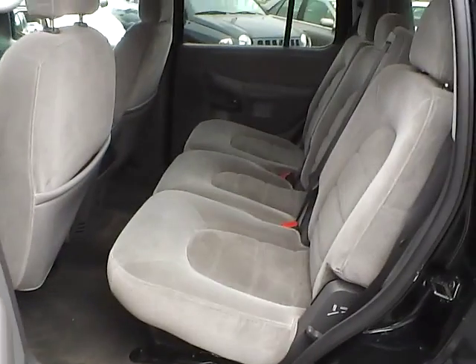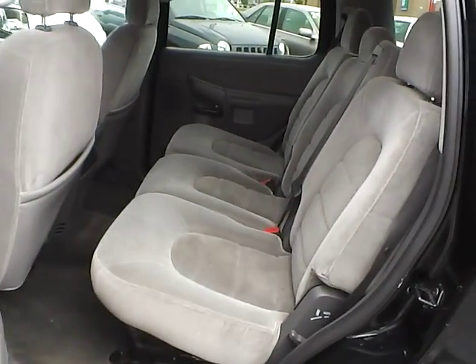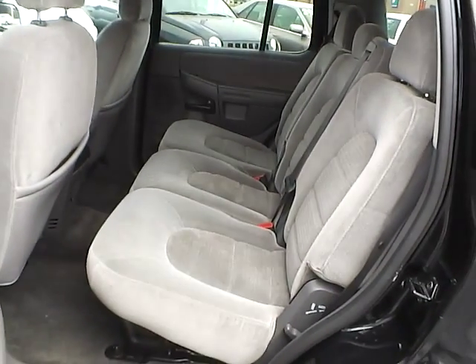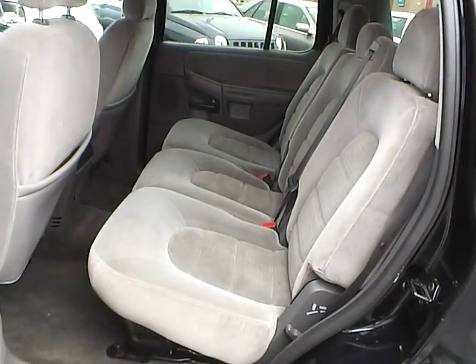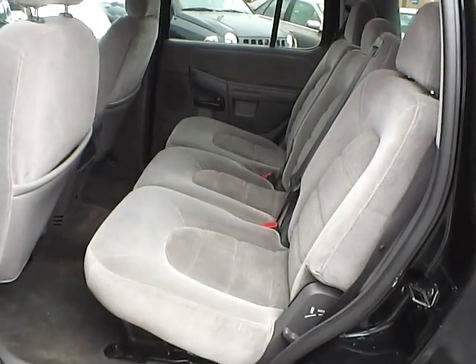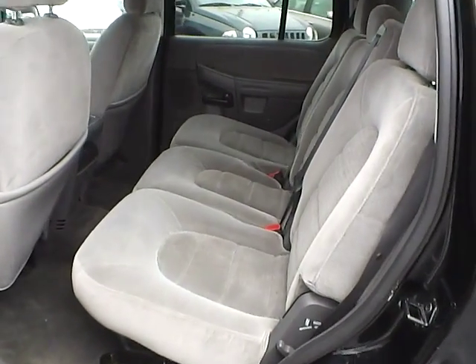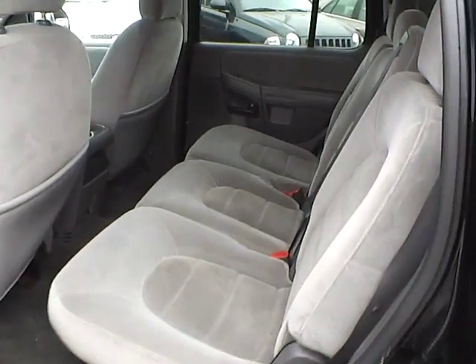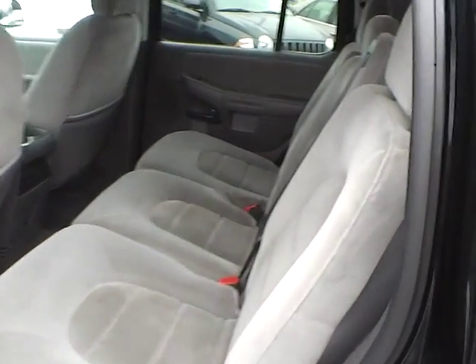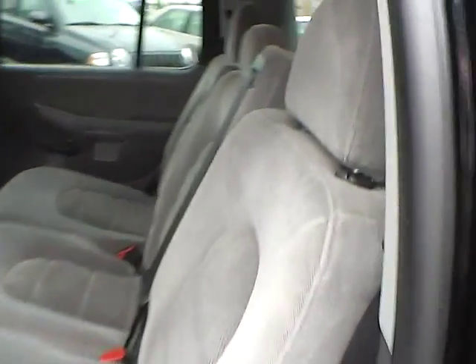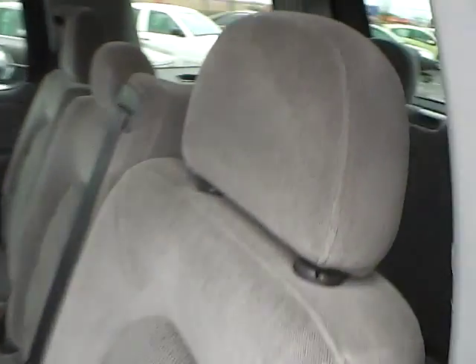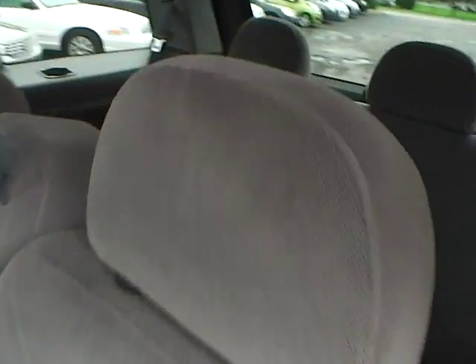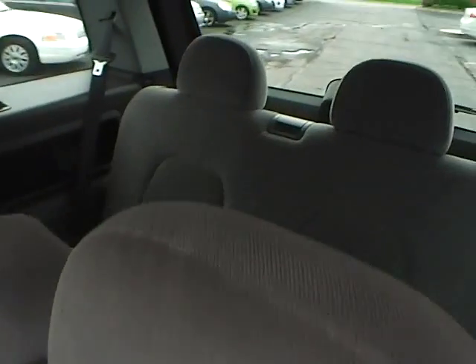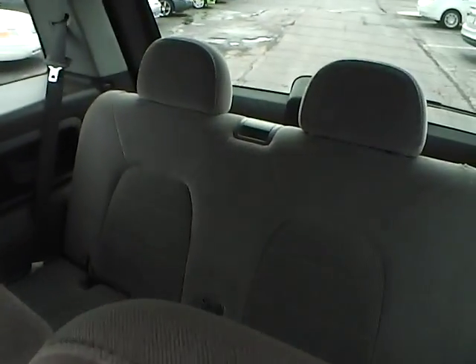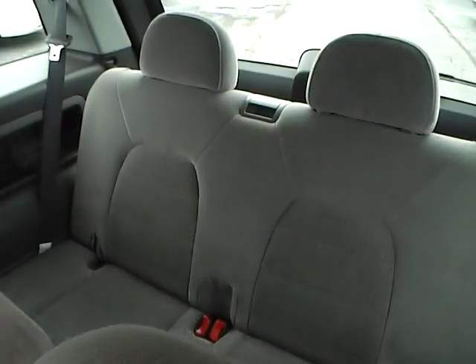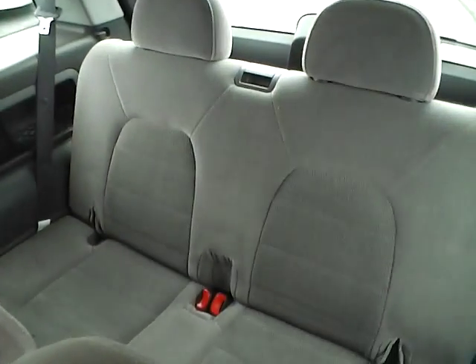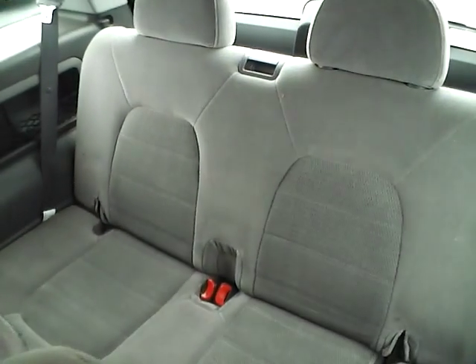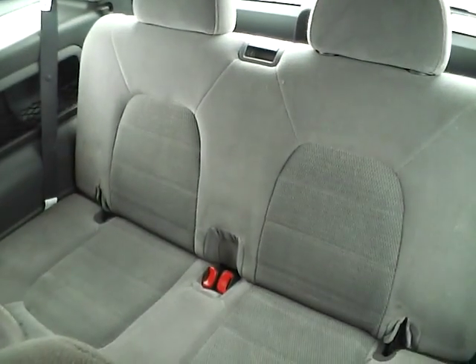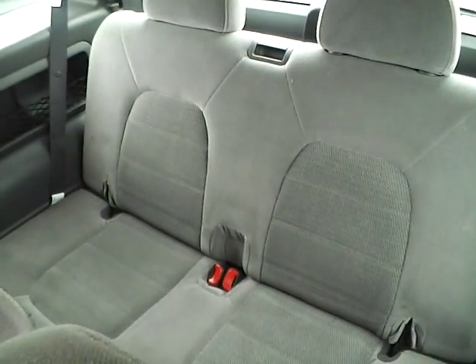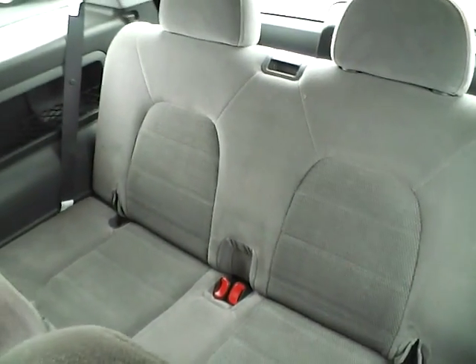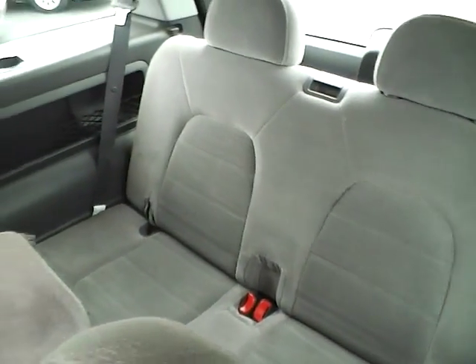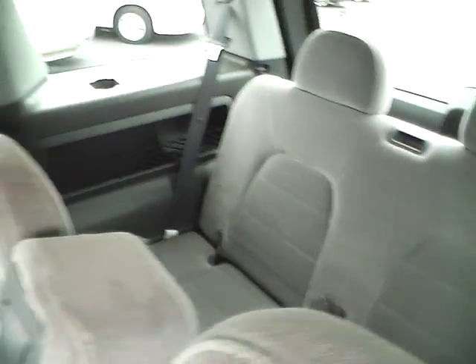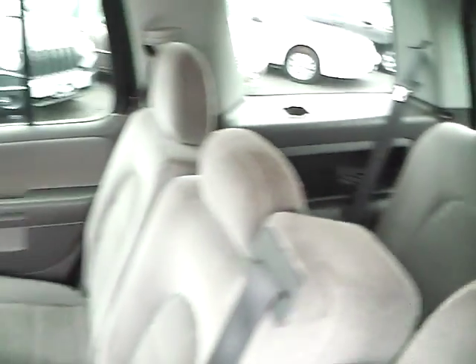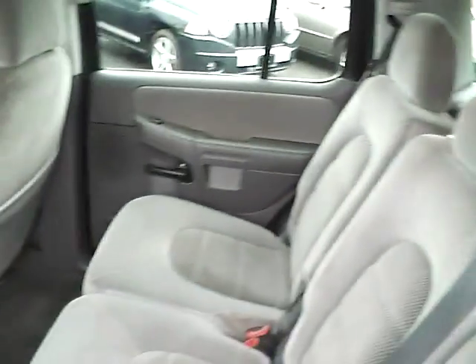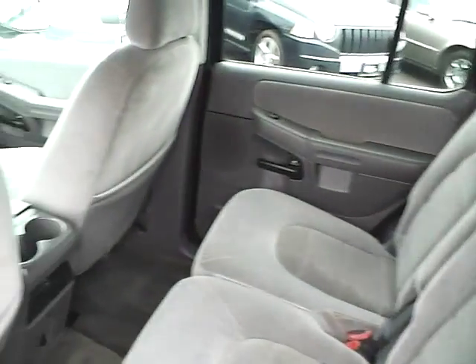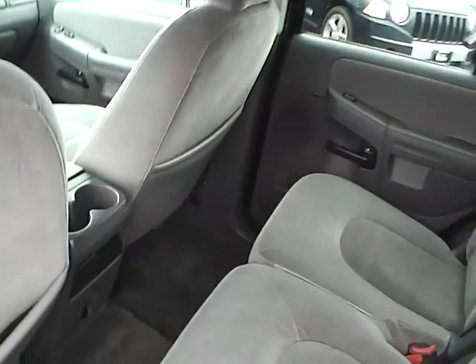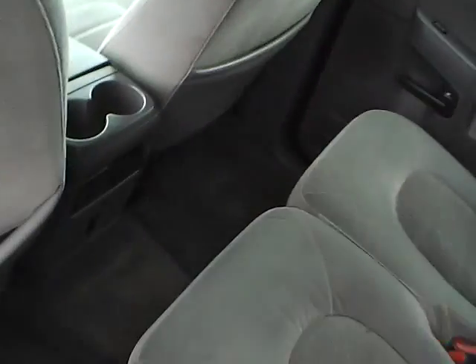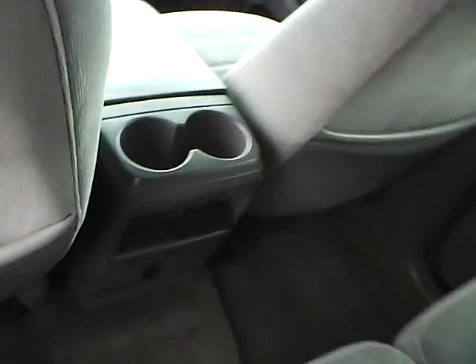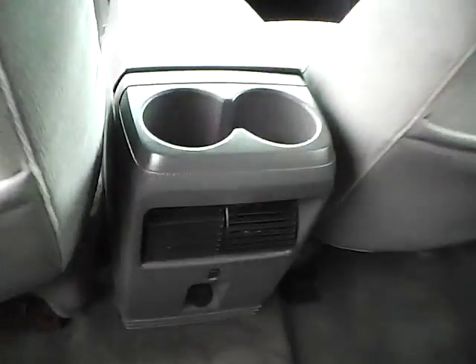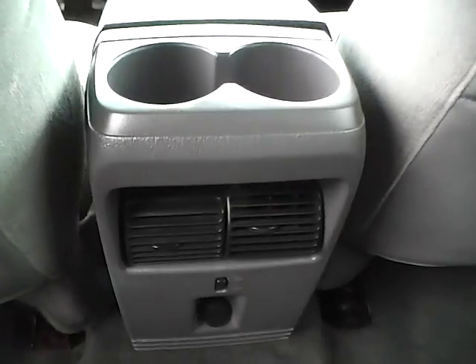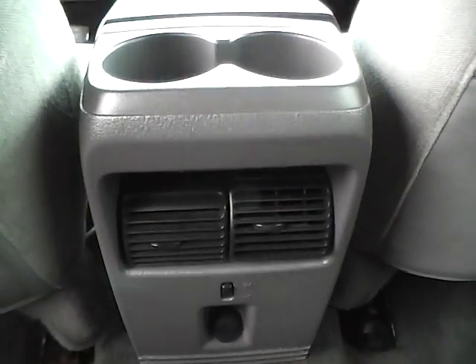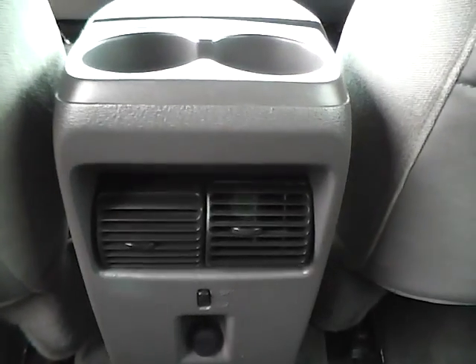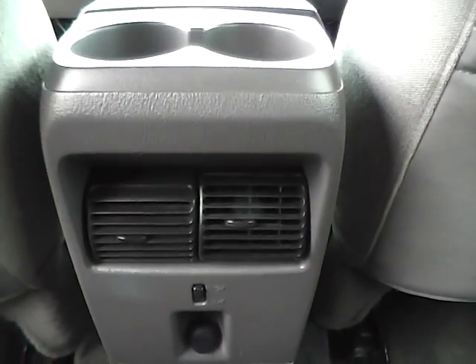It also includes a folding rear seat, a third row seat, and rear seat vents.